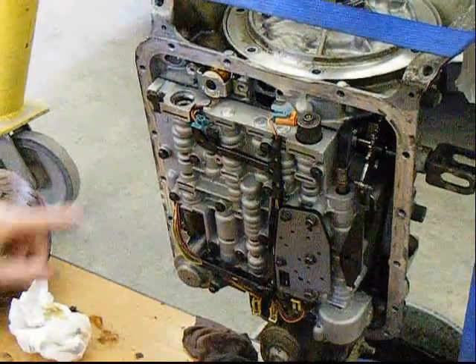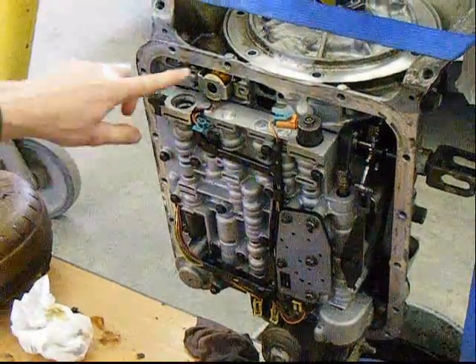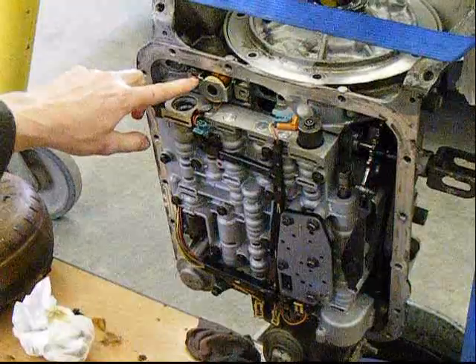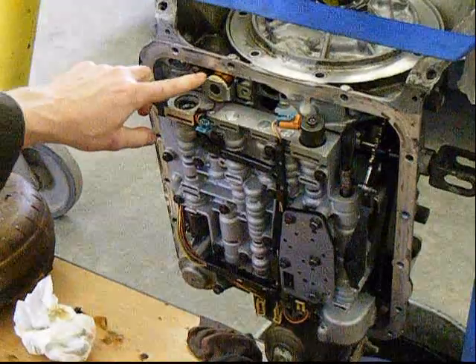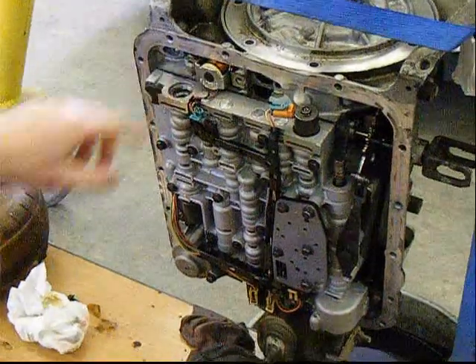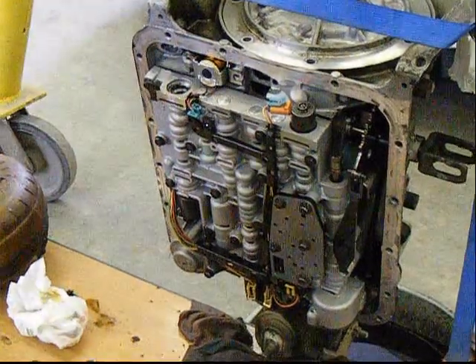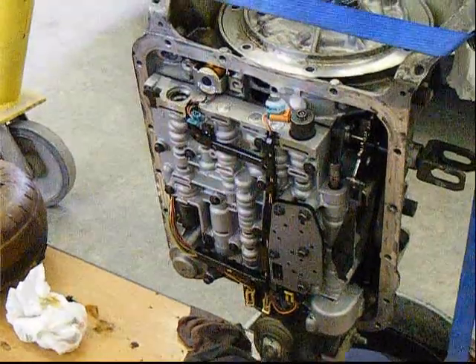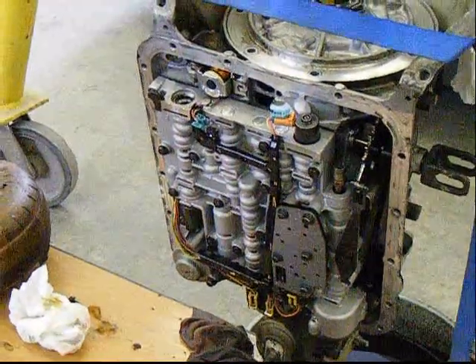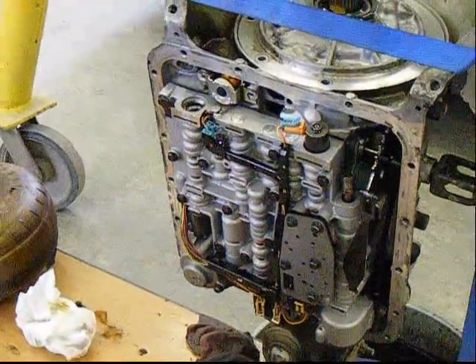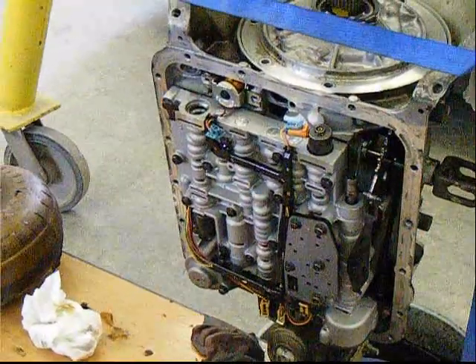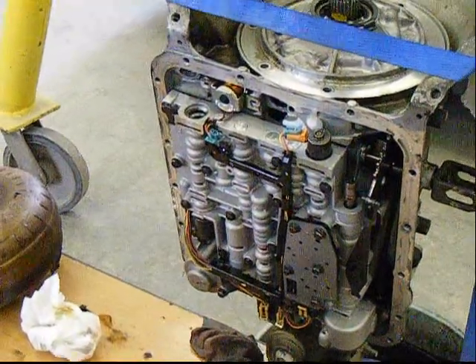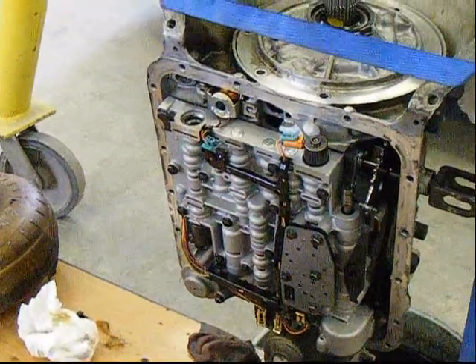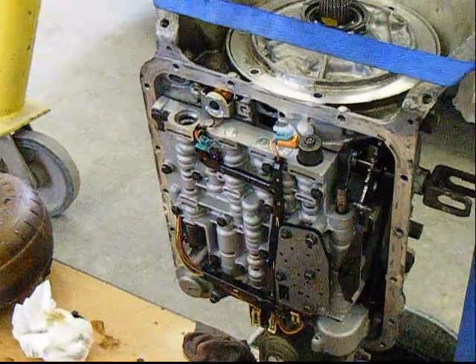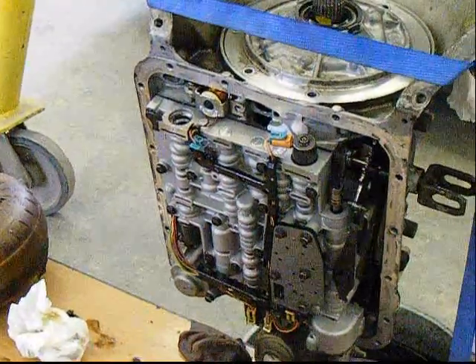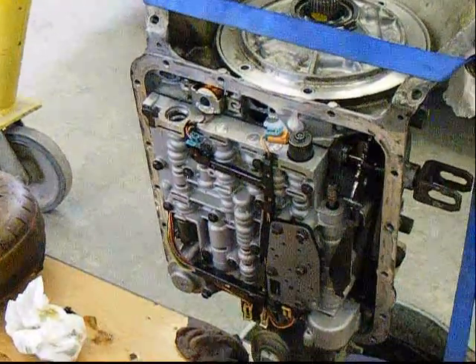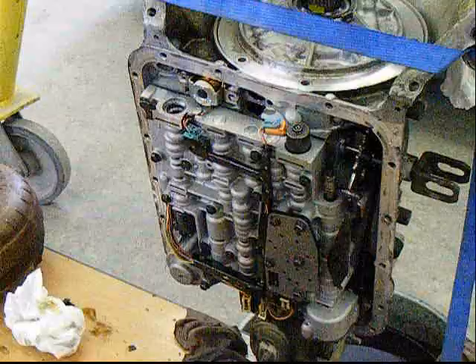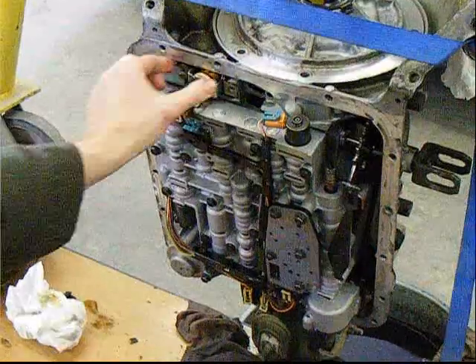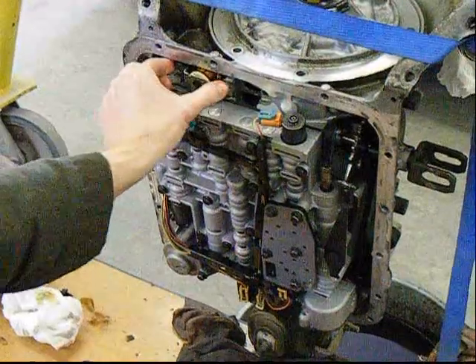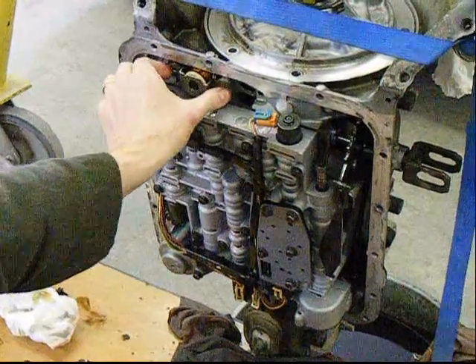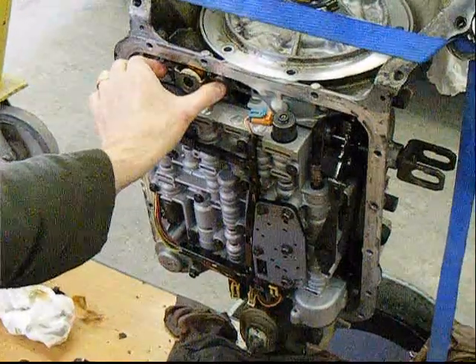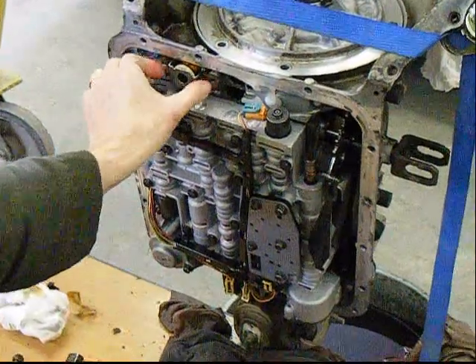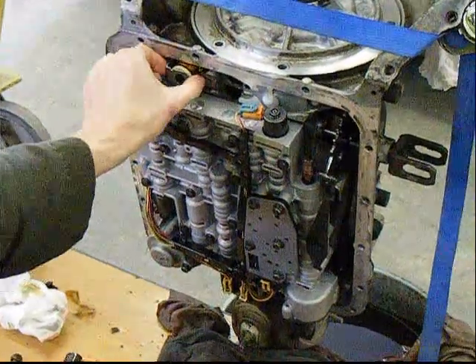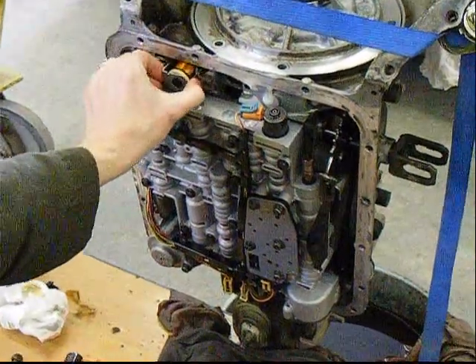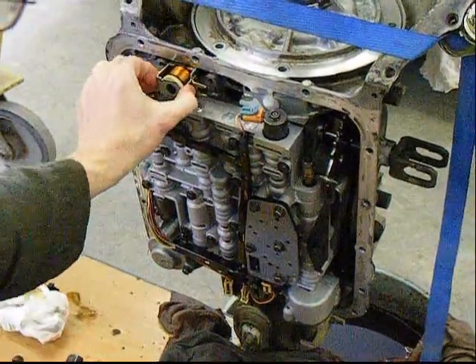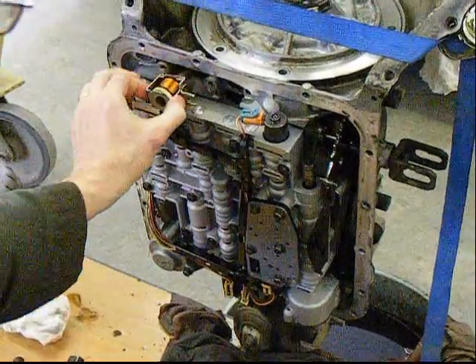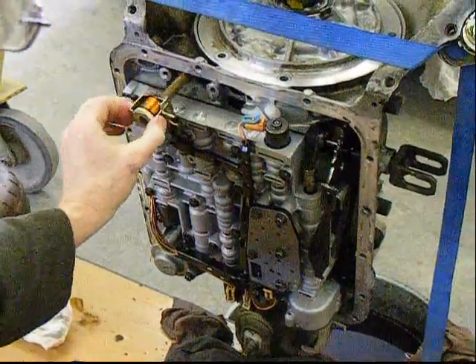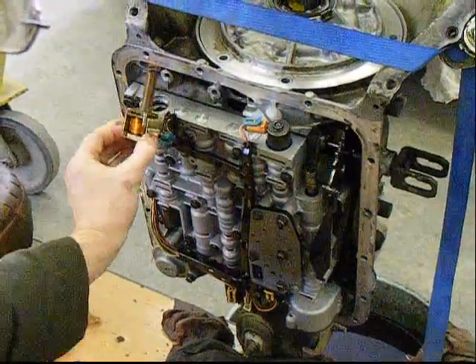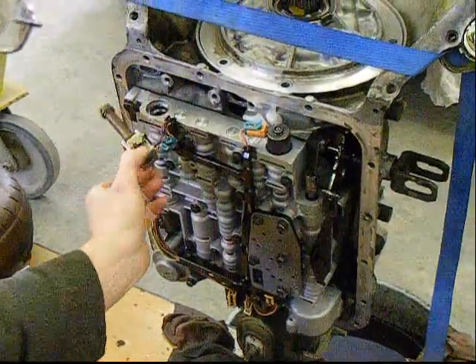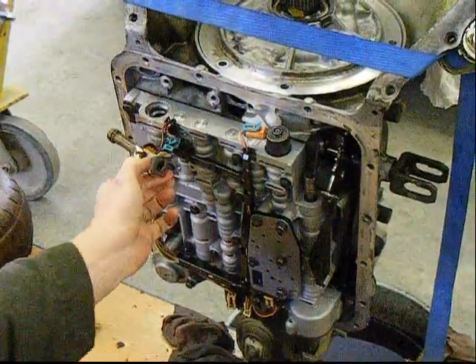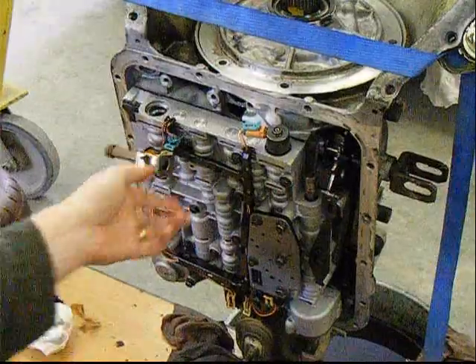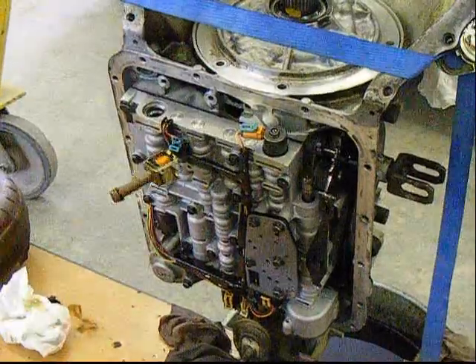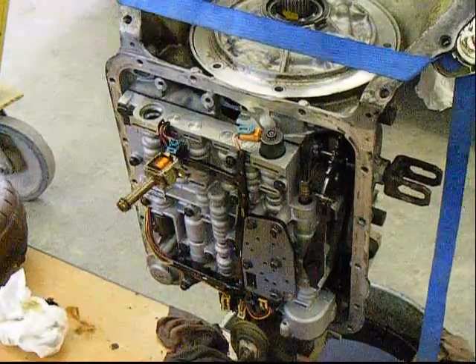Next you need to take off this torque converter solenoid. There's a couple bolts — I already have them removed — but you'll be able to pull that right out. Just let it hang to the side like that.